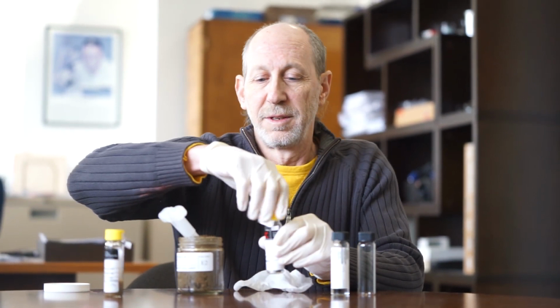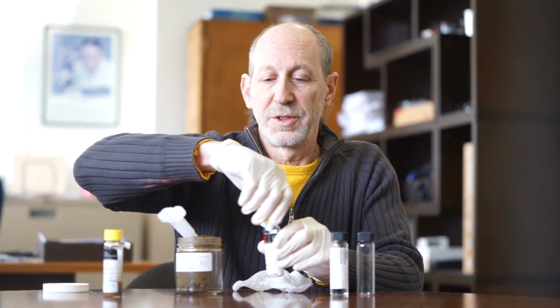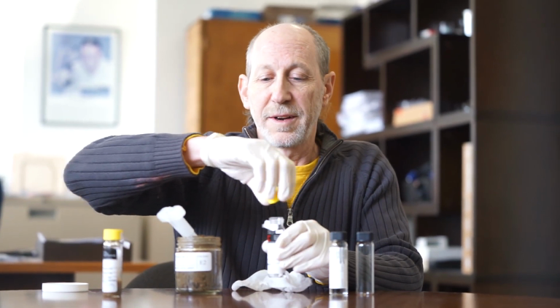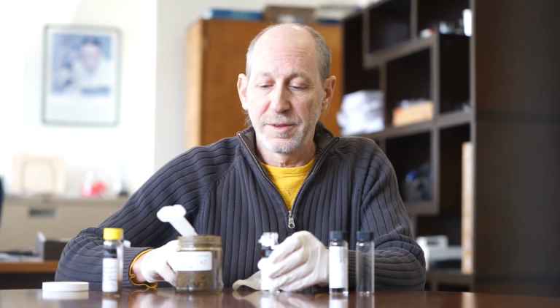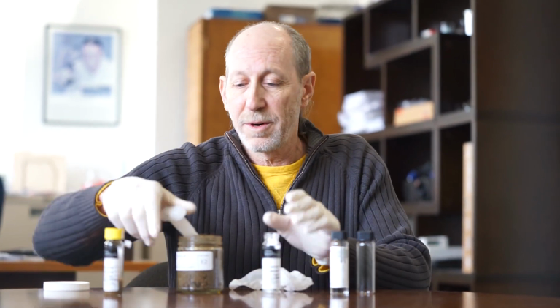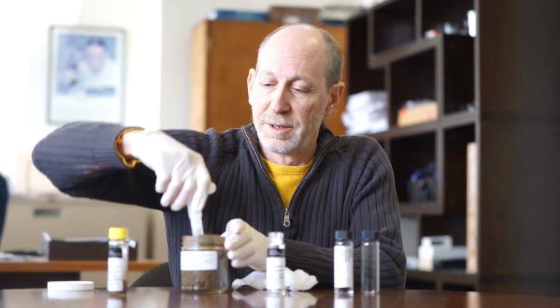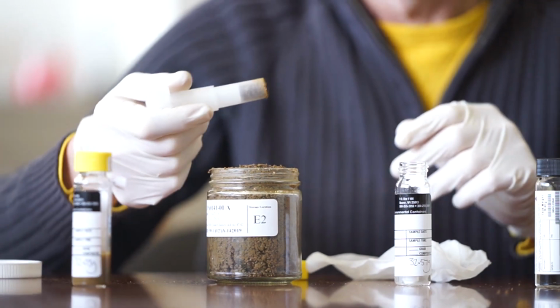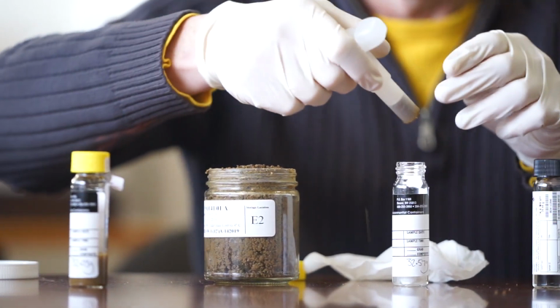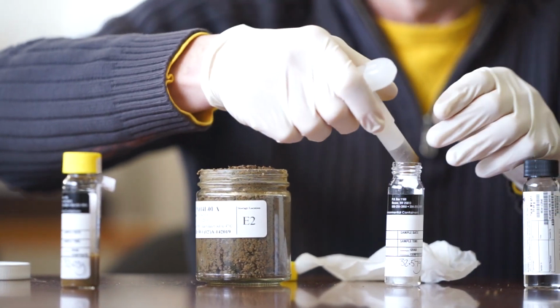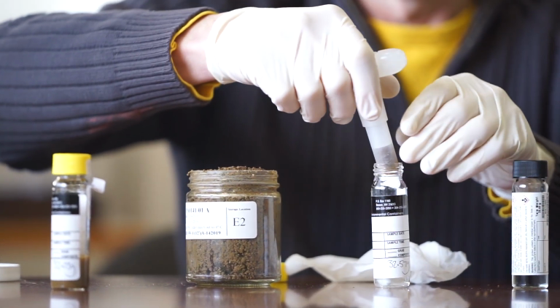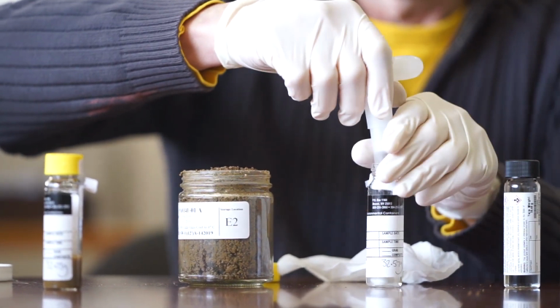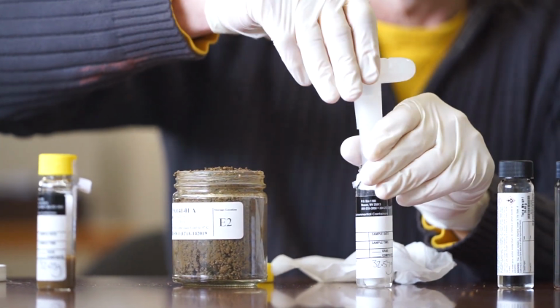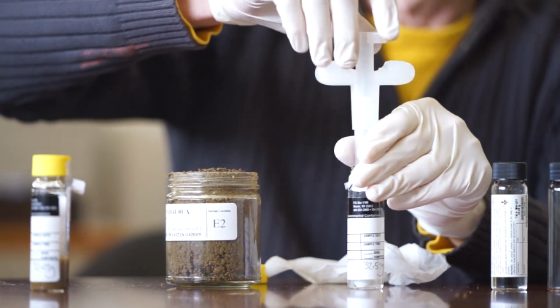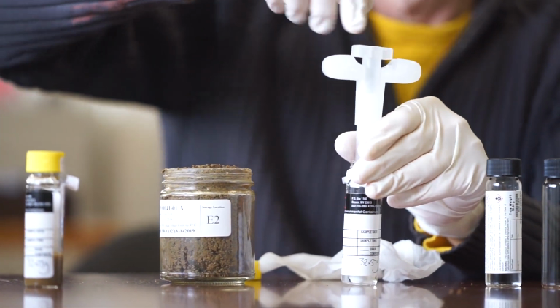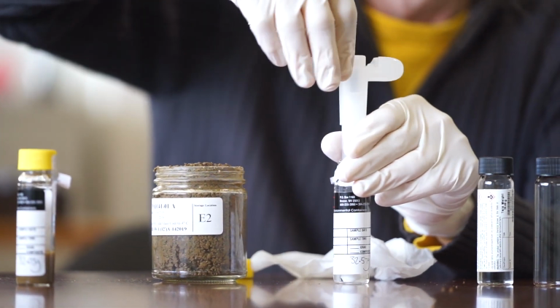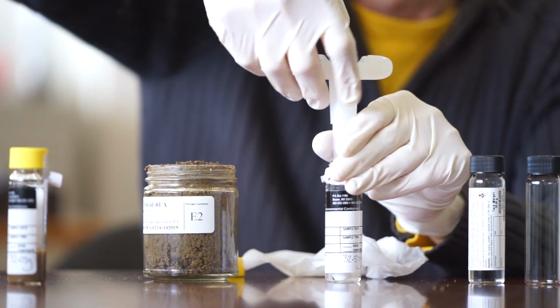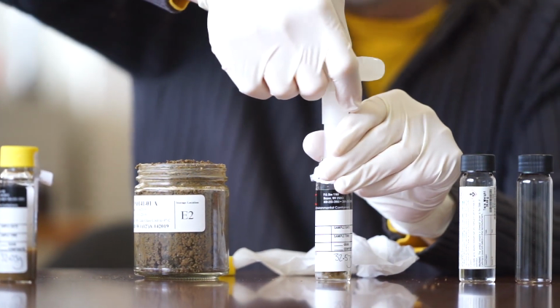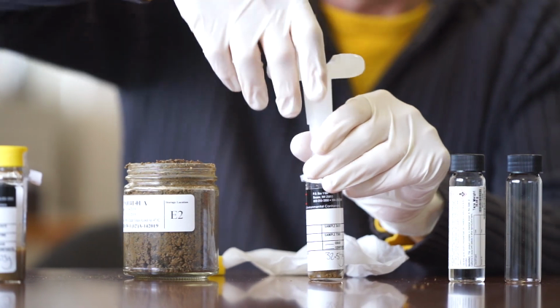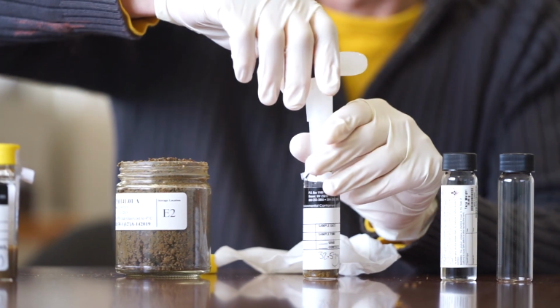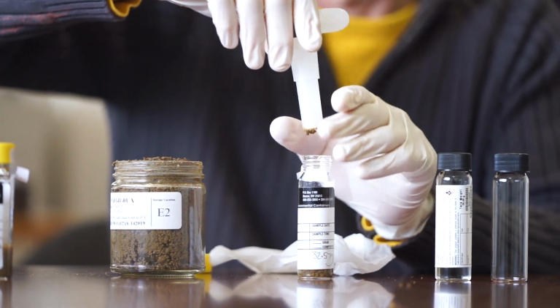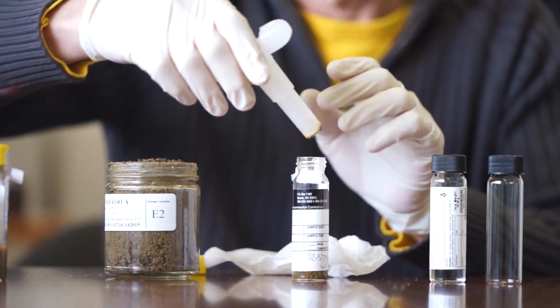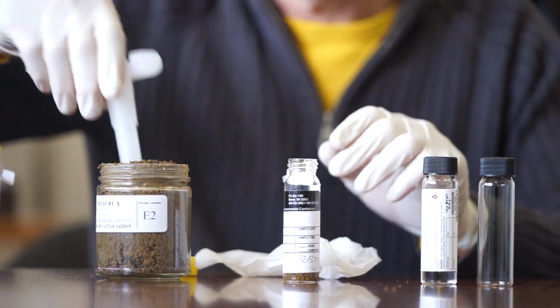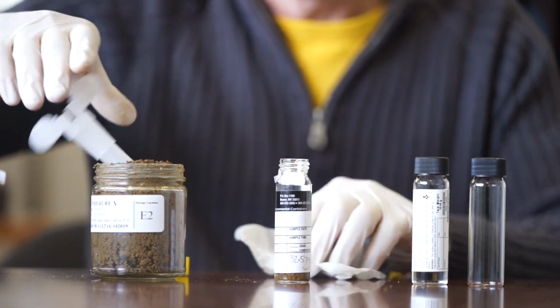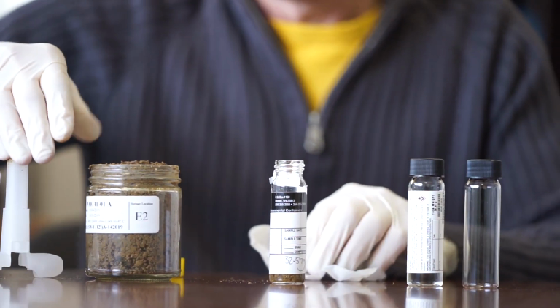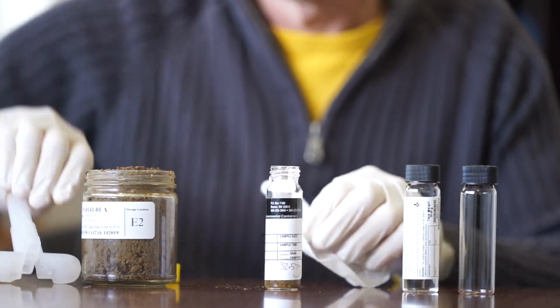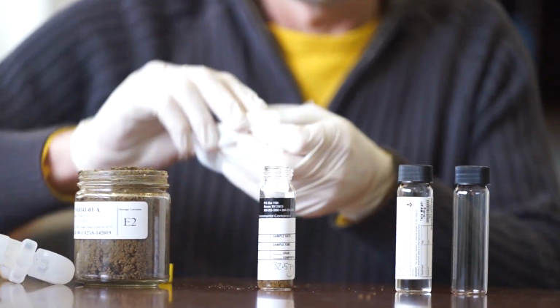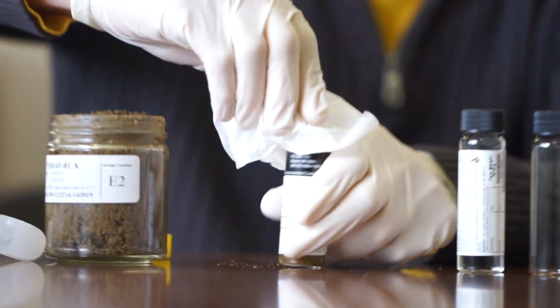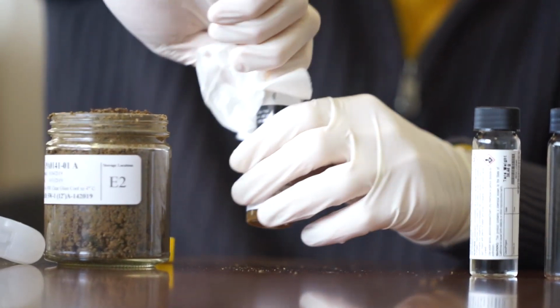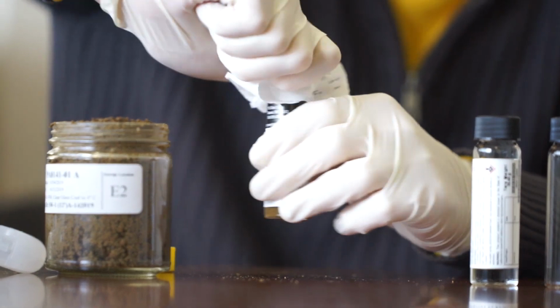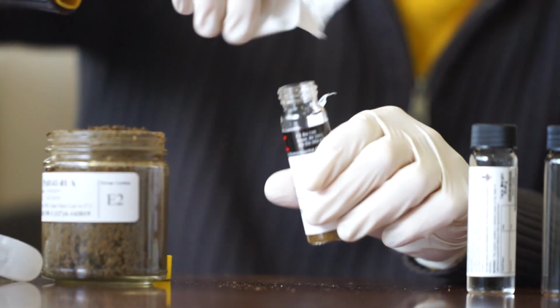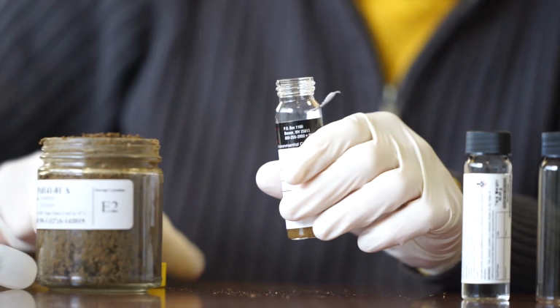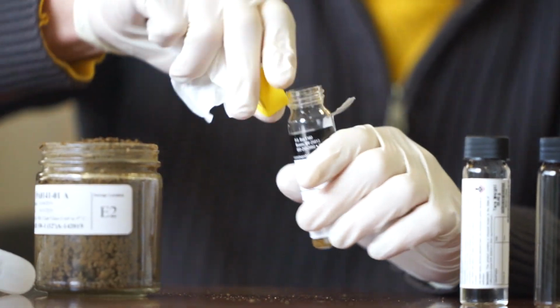Your second vial with DI water — dirt into the vial, turn, push — 5 grams. Wipe off the cap and seal it.